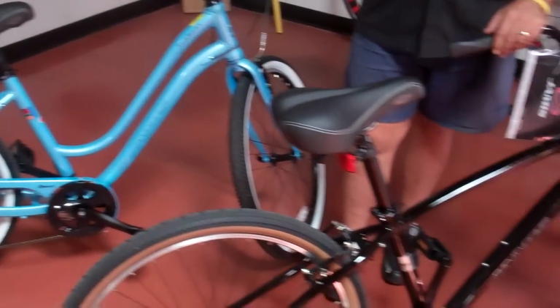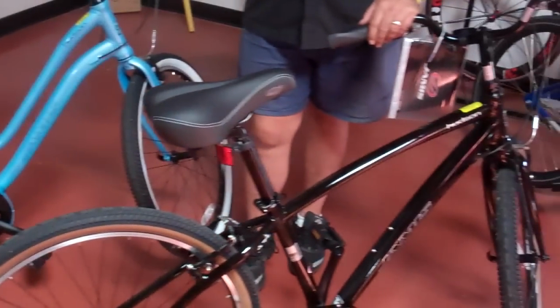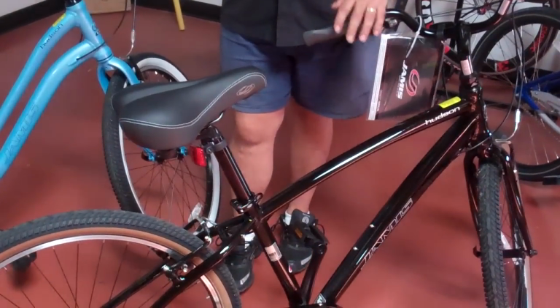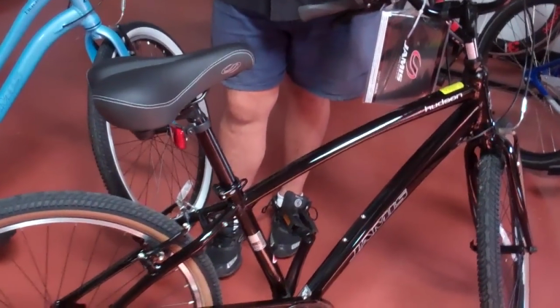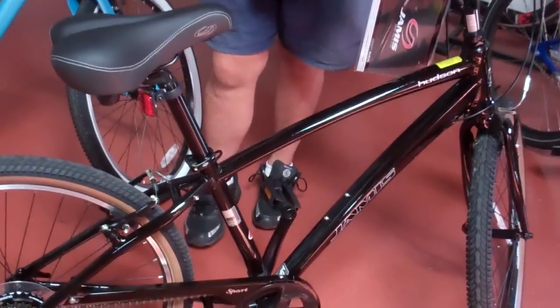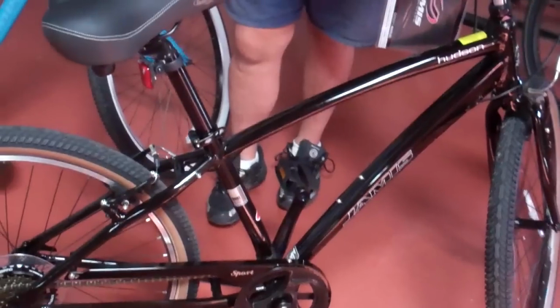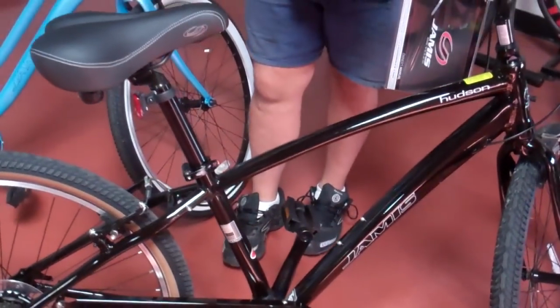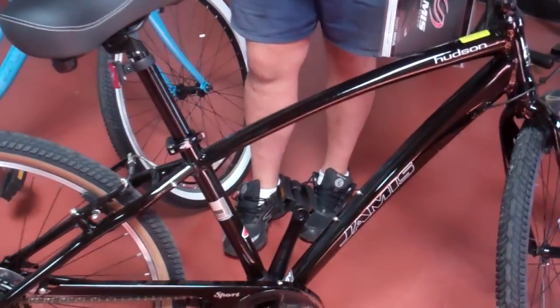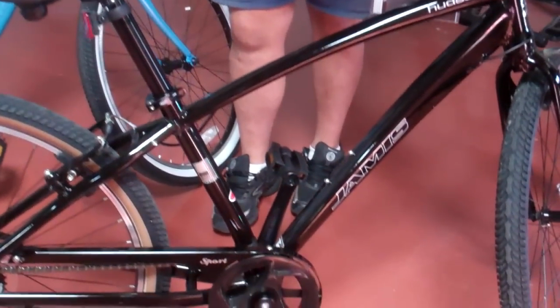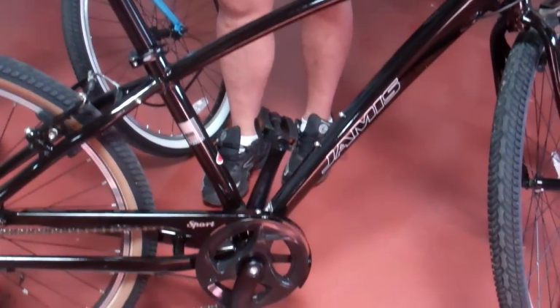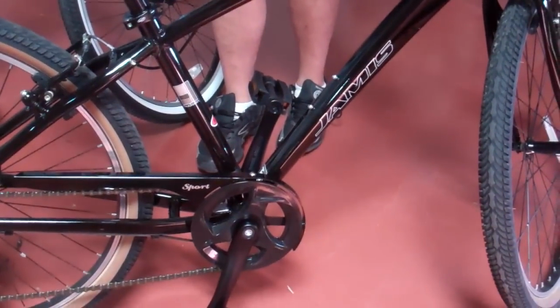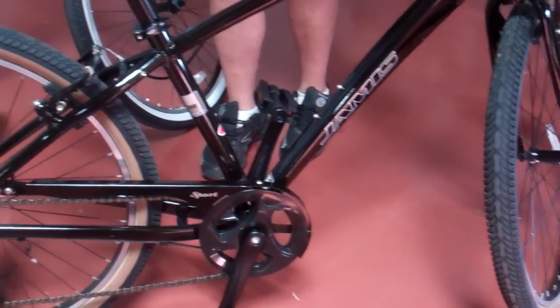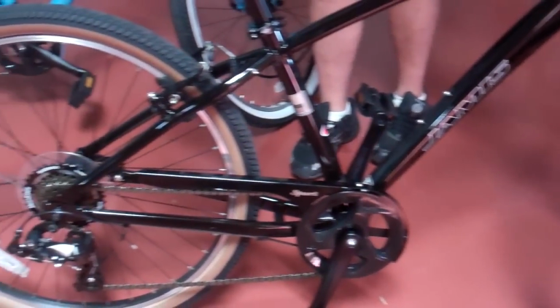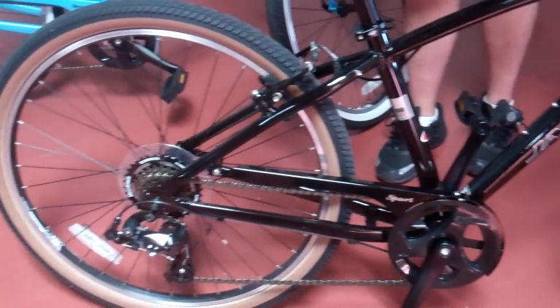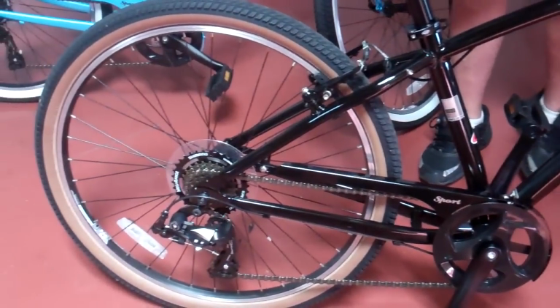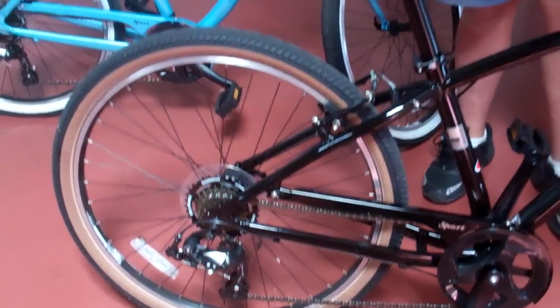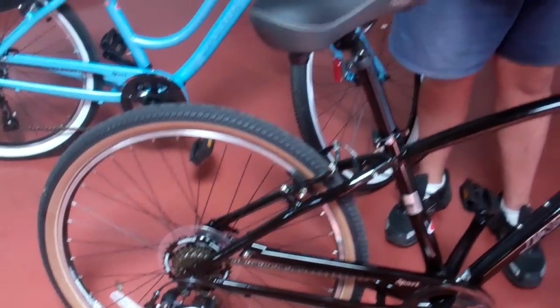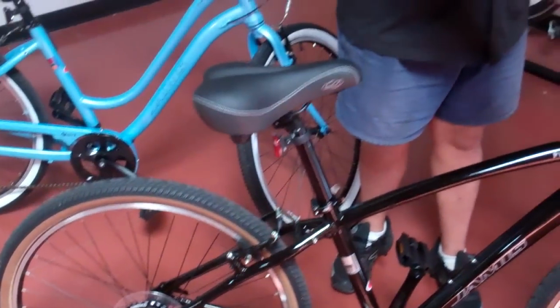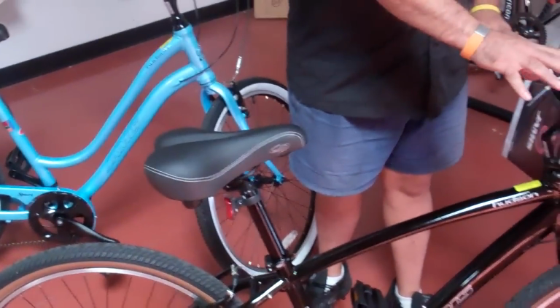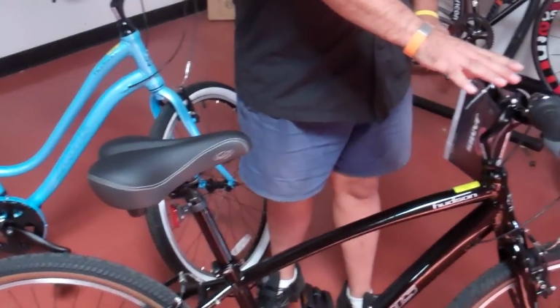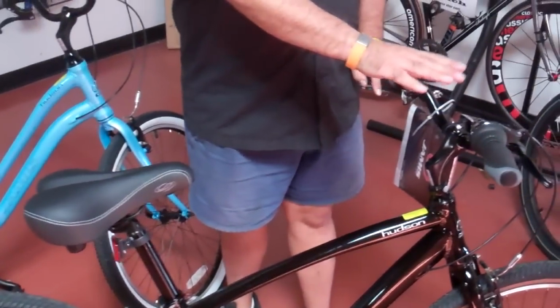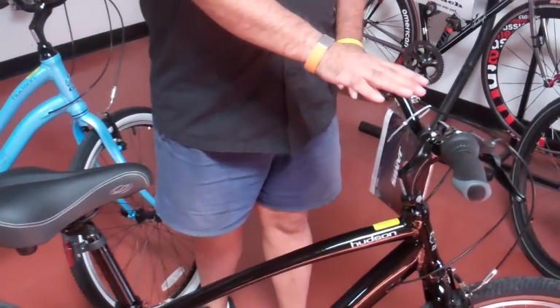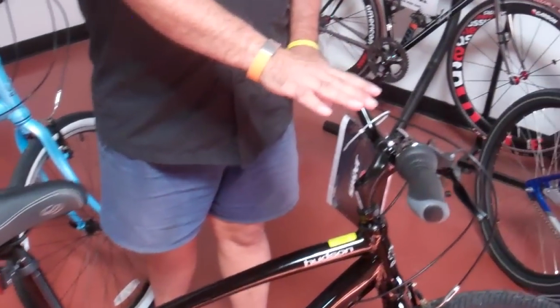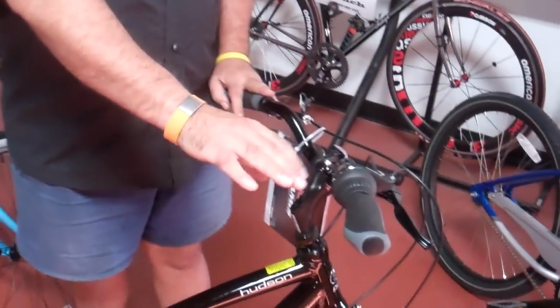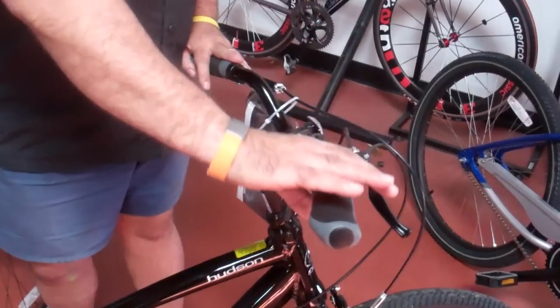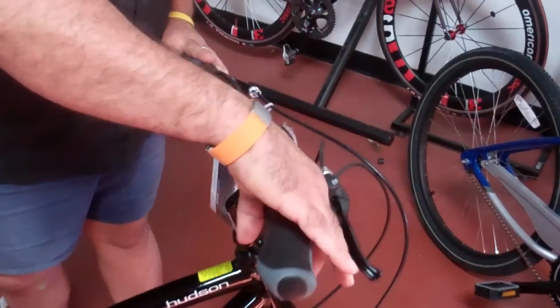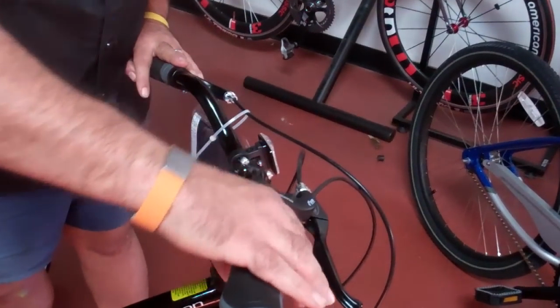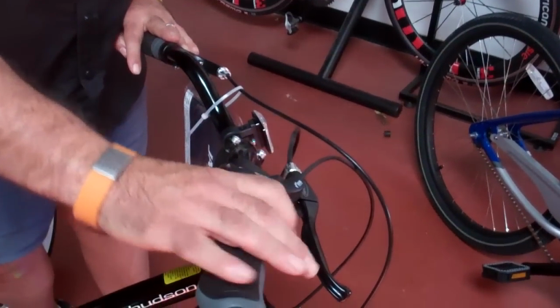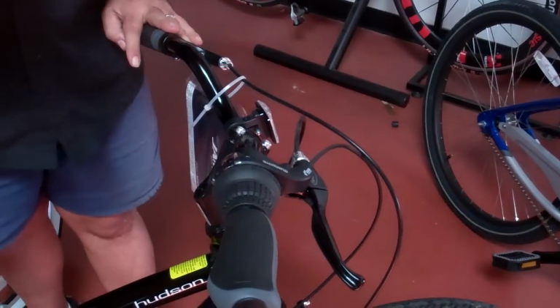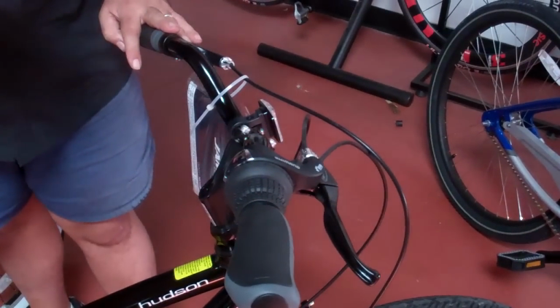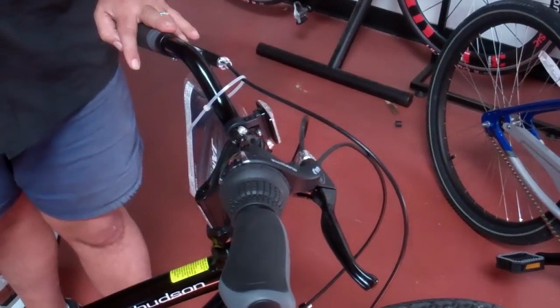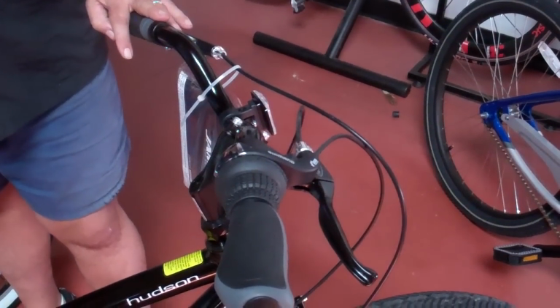This is your middle-of-the-road cruiser bike. A couple of really cool things to tell you about first — it is a 7-speed Shimano shifter. It's a twist shifter, so it's really easy to use.